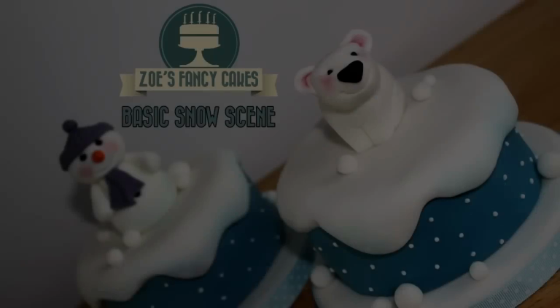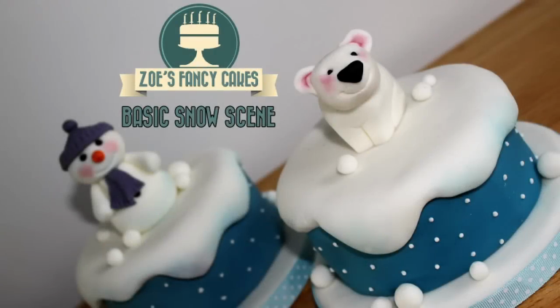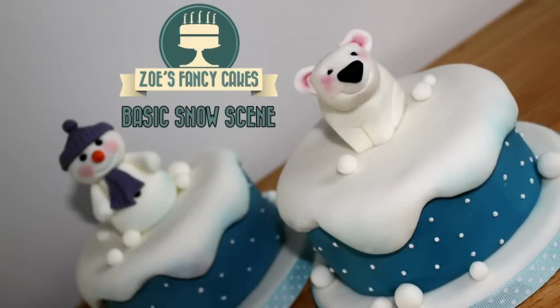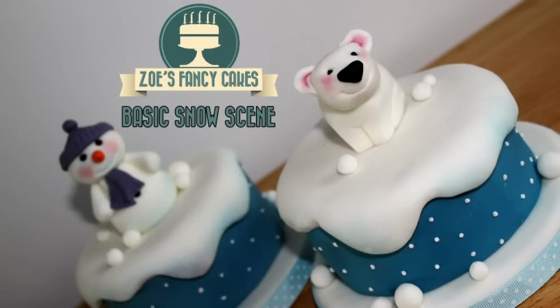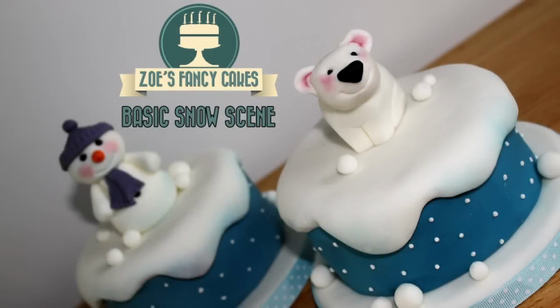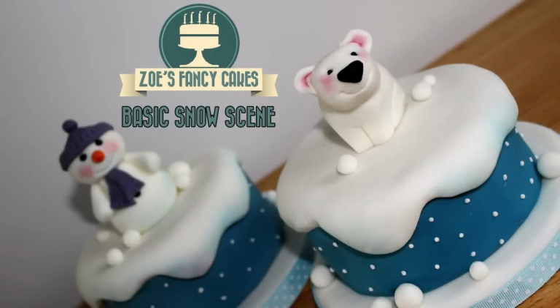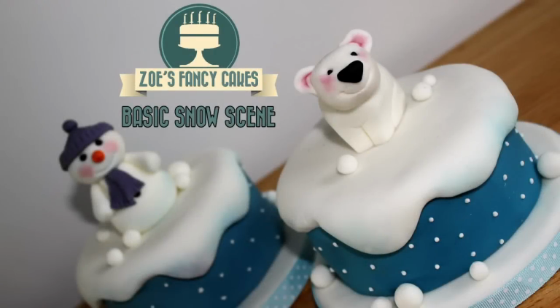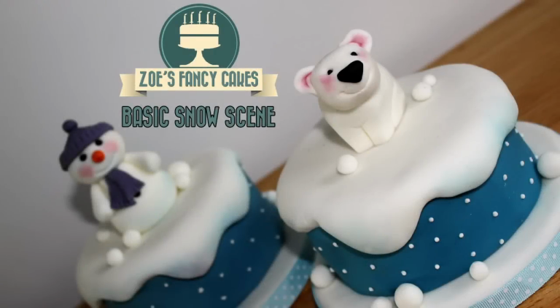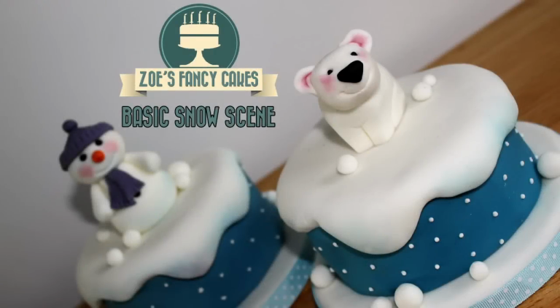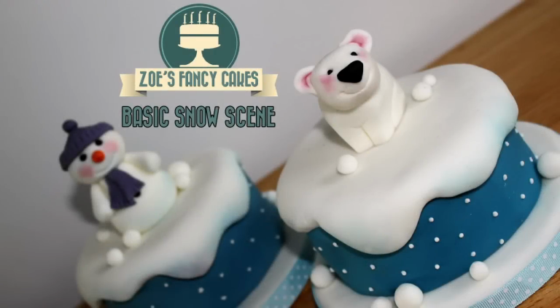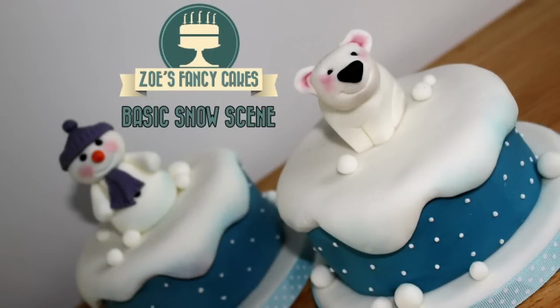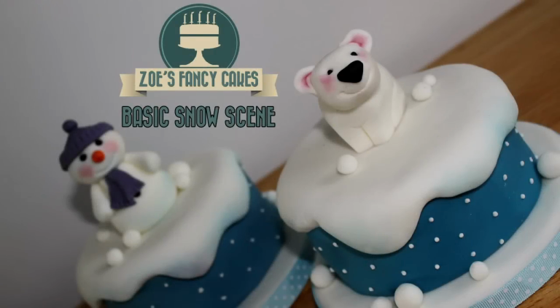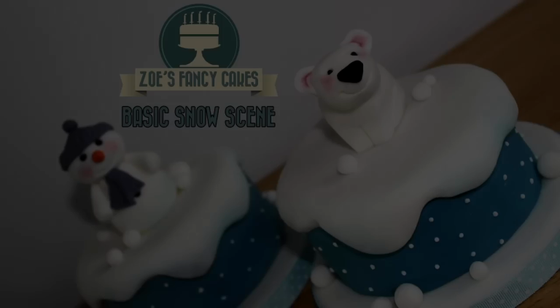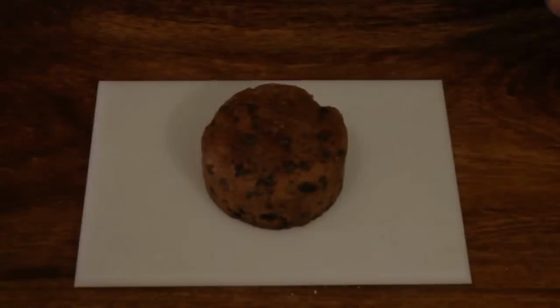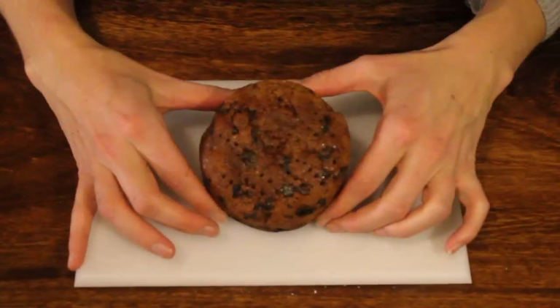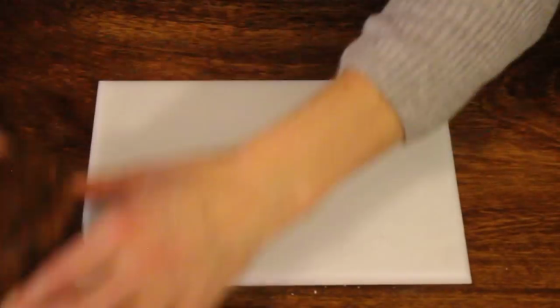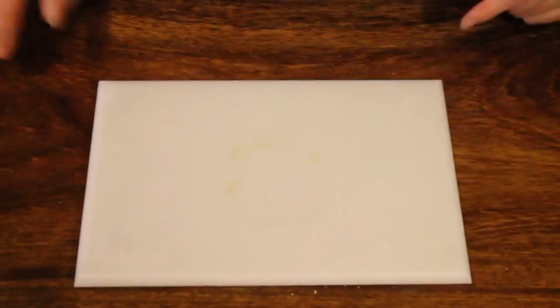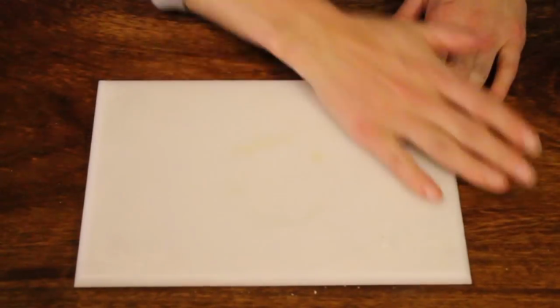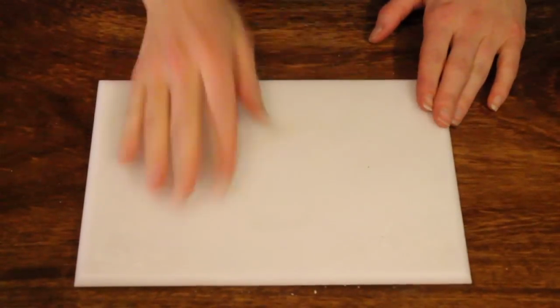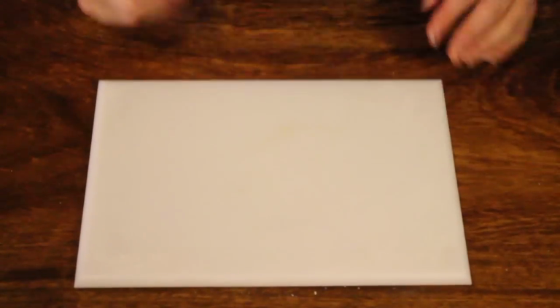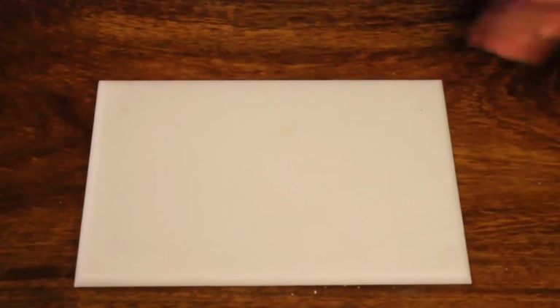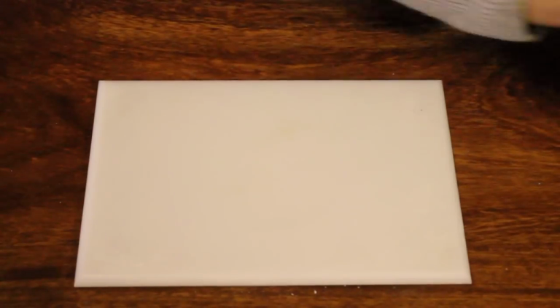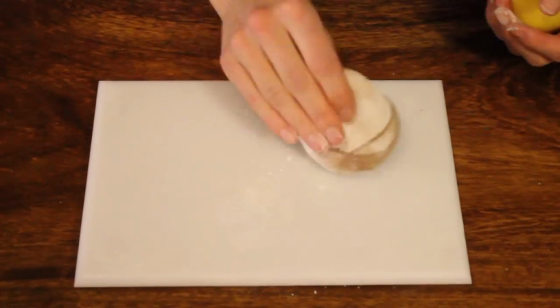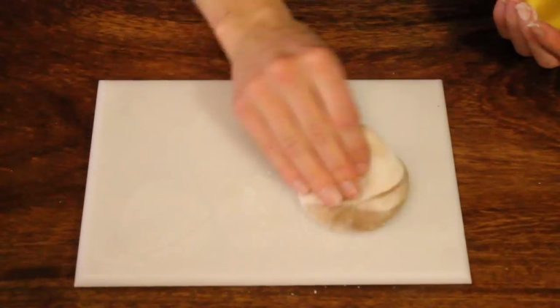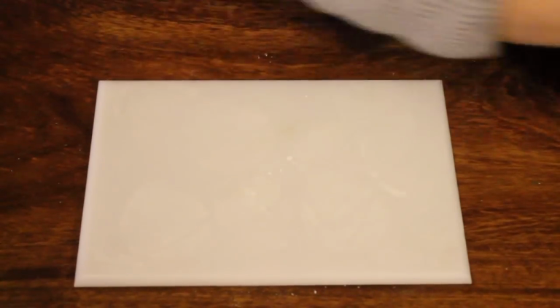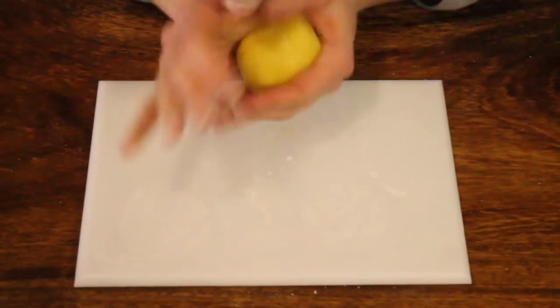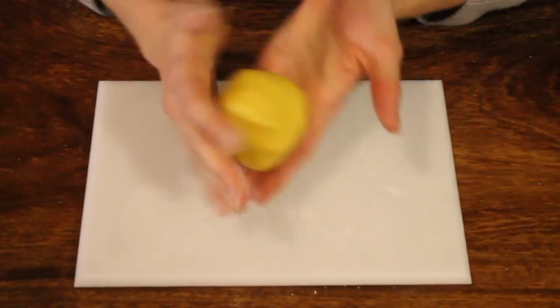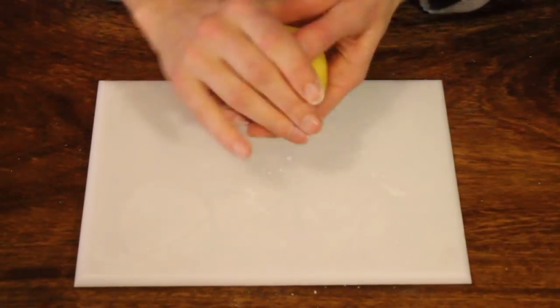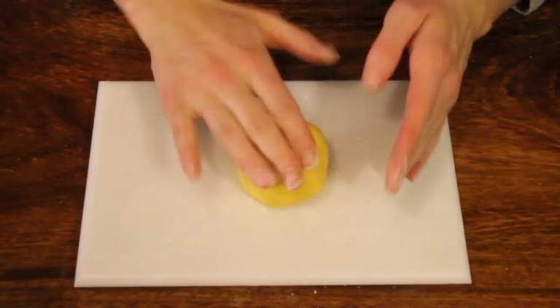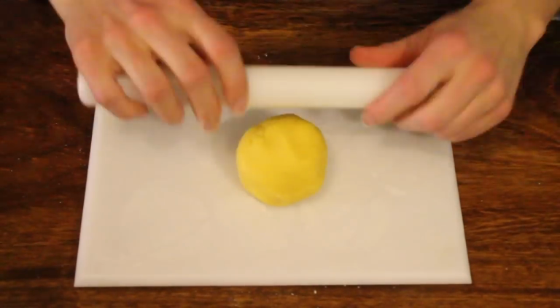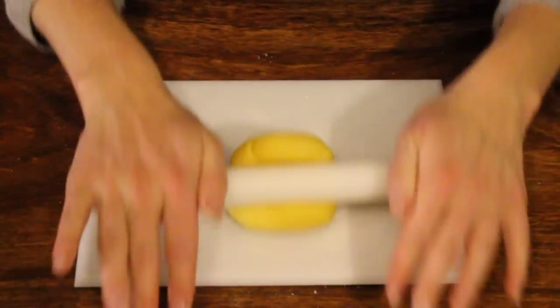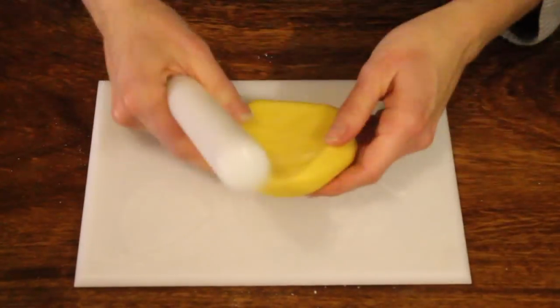In this video we're going to create a basic snow scene on a fruitcake. Taking a small fruitcake — mine's 4 inches — make sure you've got a clean board. Just dust it with the icing sugar puff, then take a quantity of marzipan and roll out.